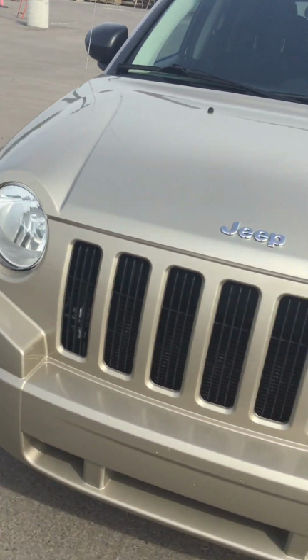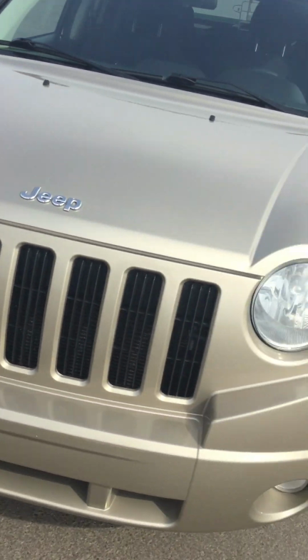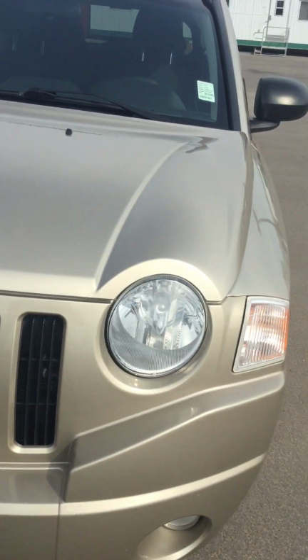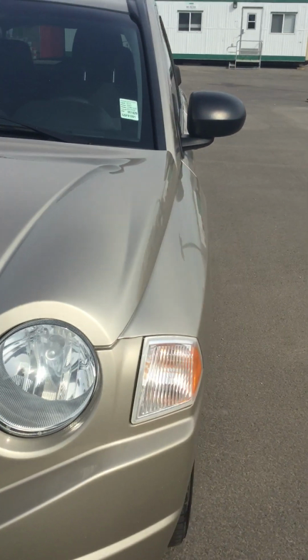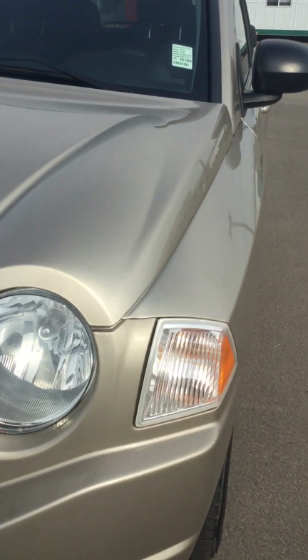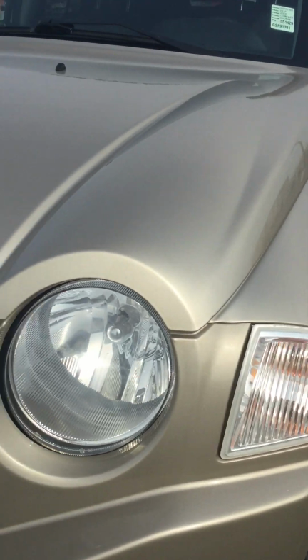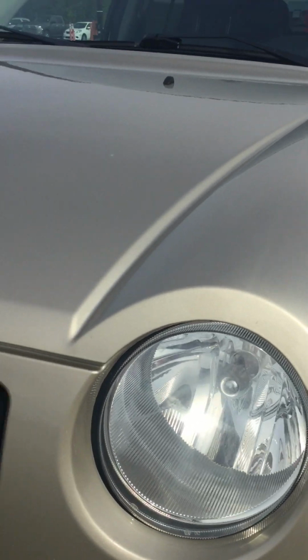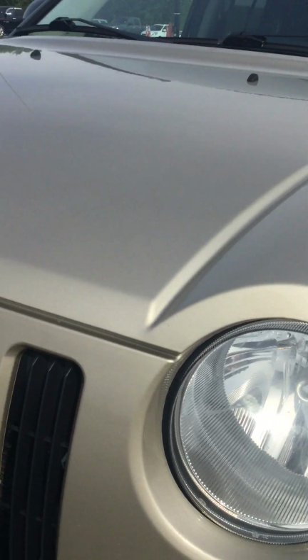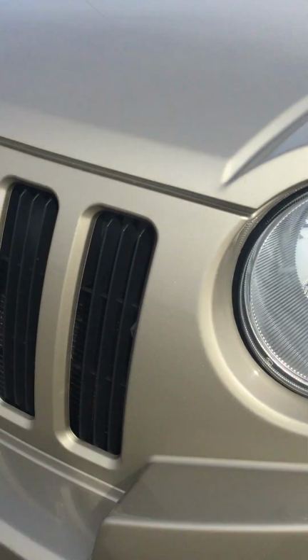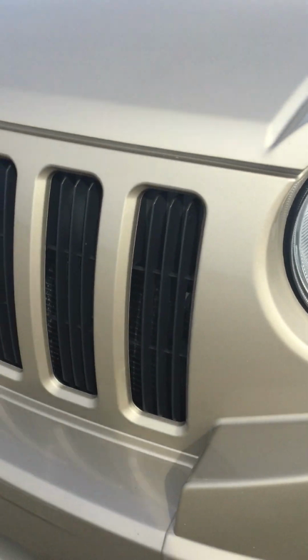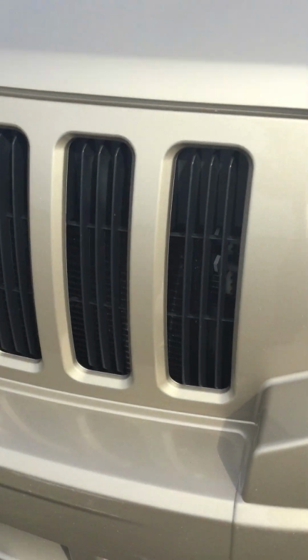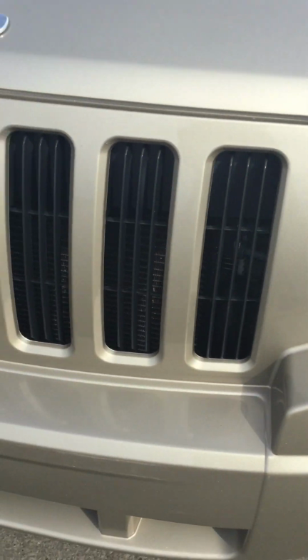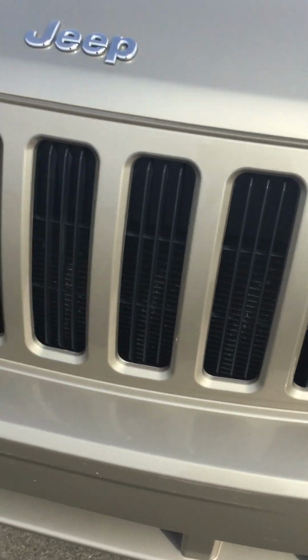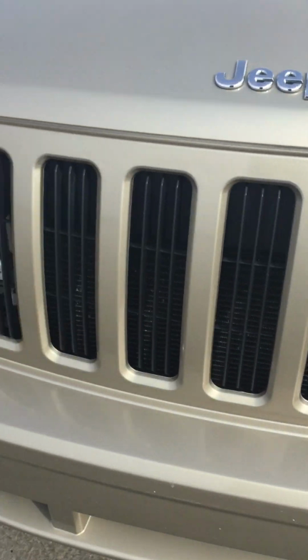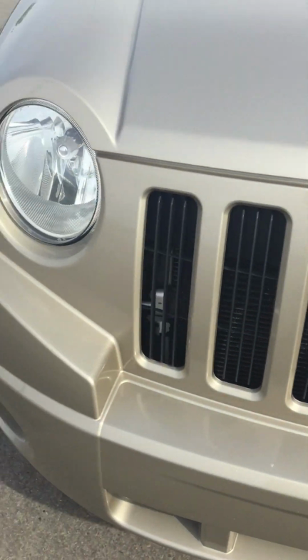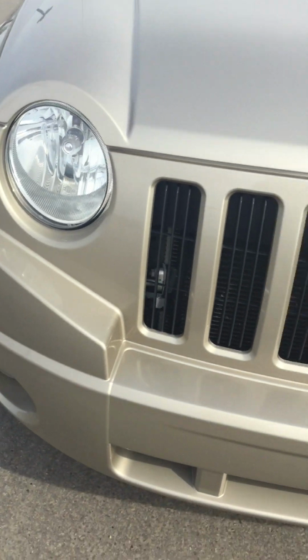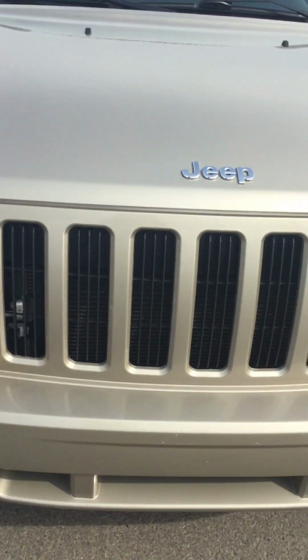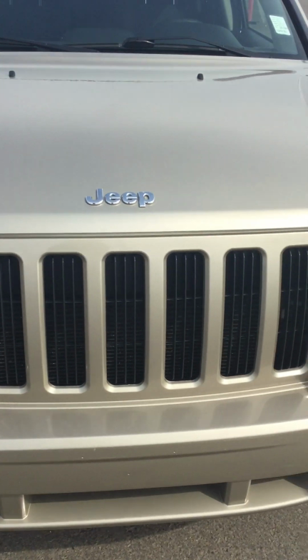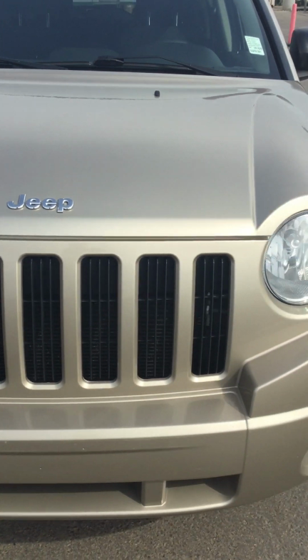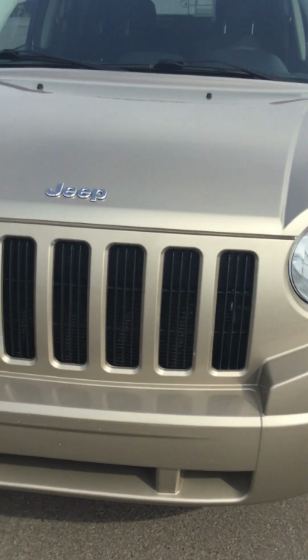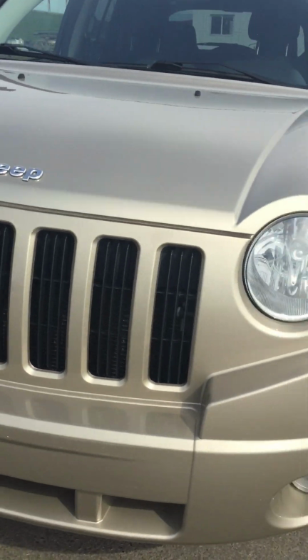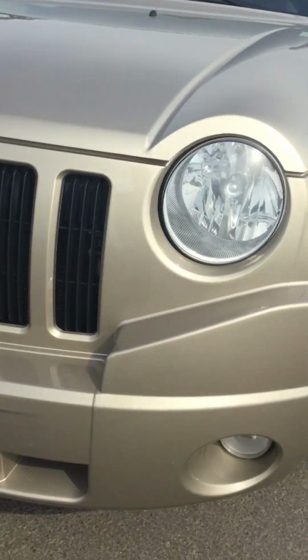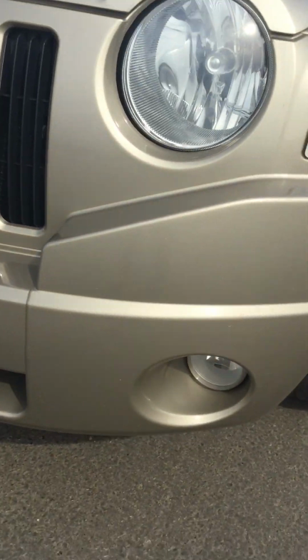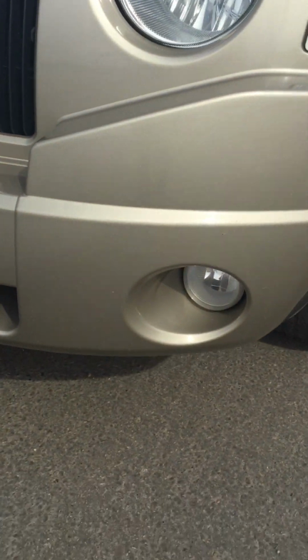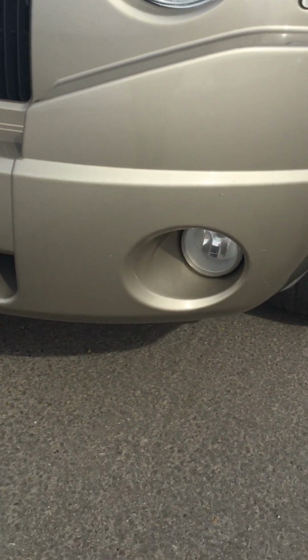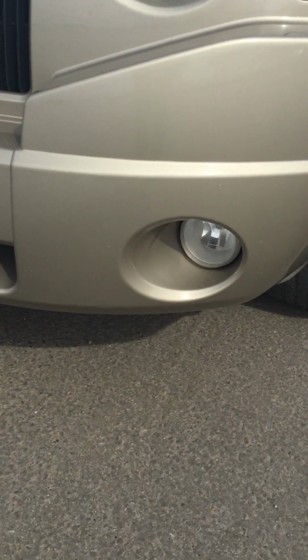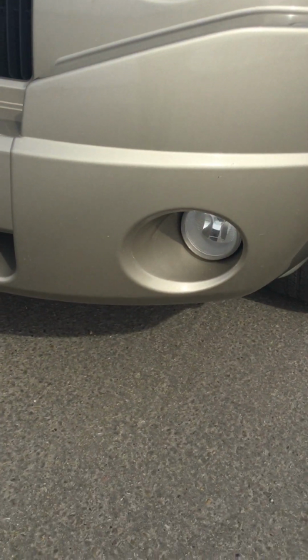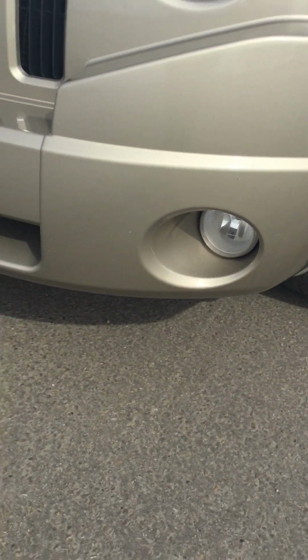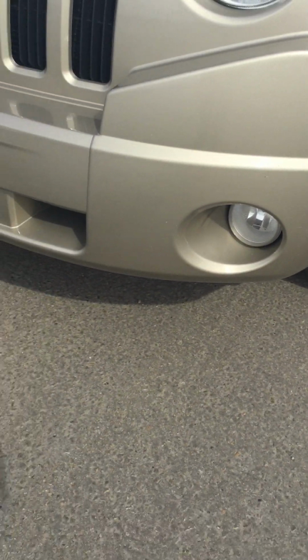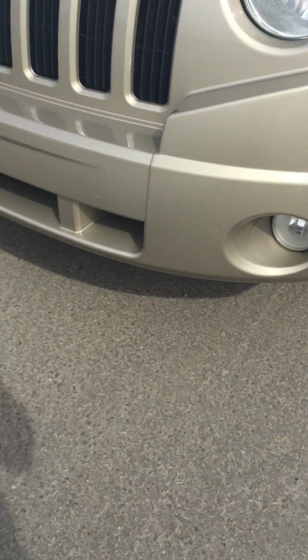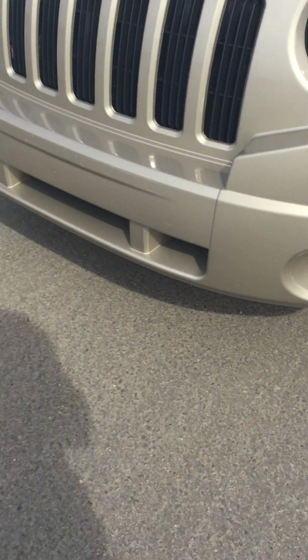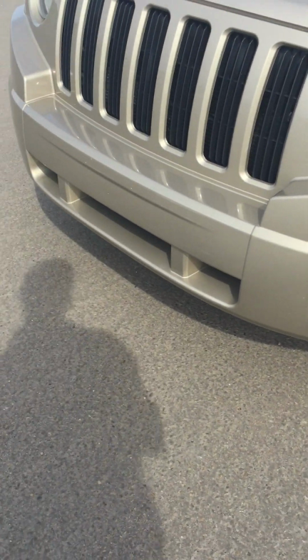Obviously you got your nice bright headlights on this one. Seven continent grill there — seven slots for all seven continents. You got the fog lamps down below to help you see about 15 meters further.